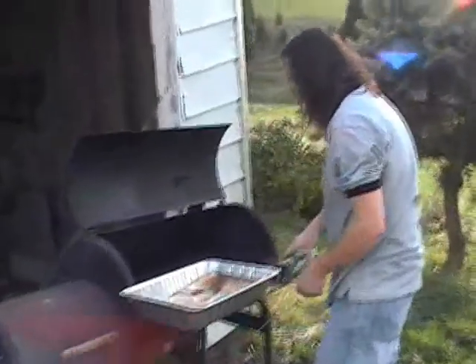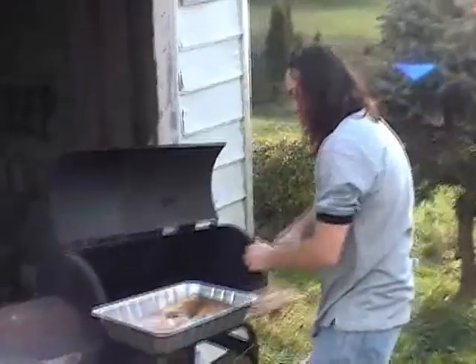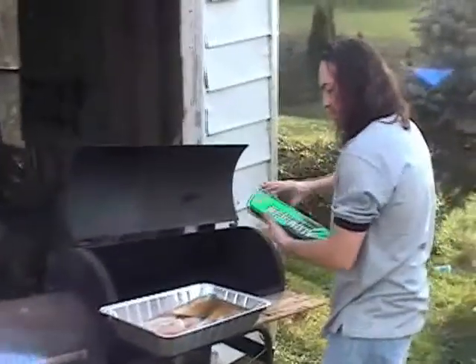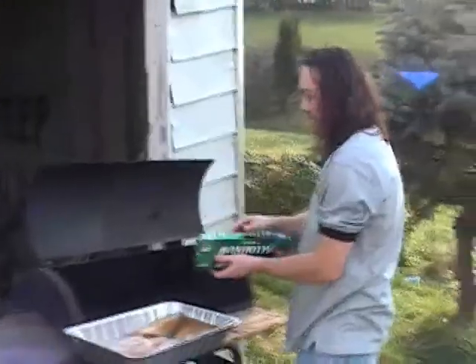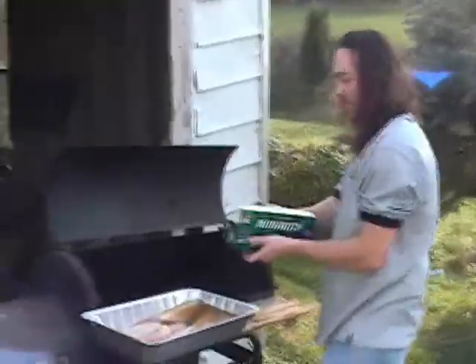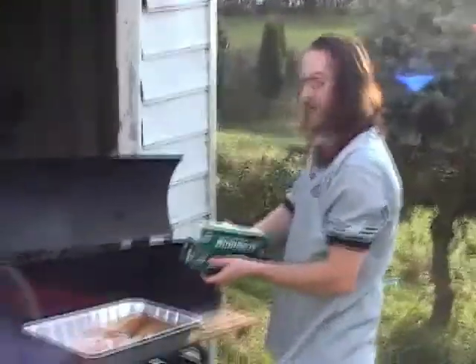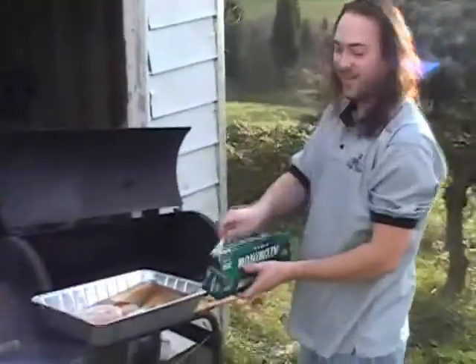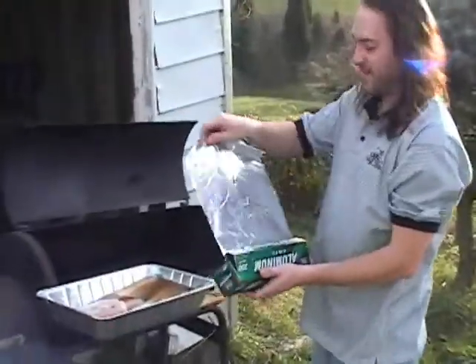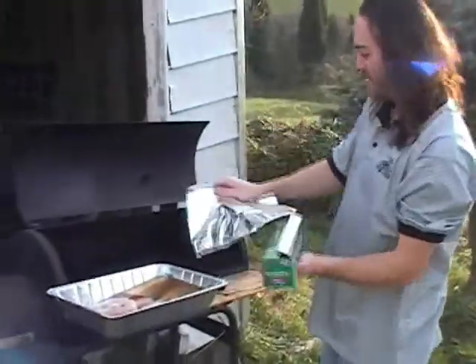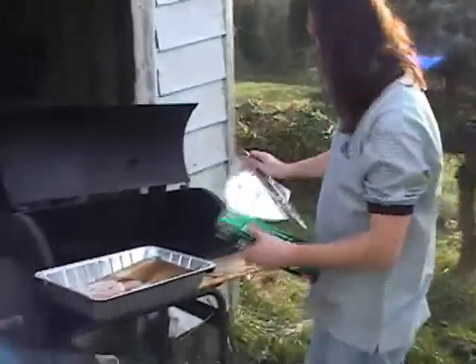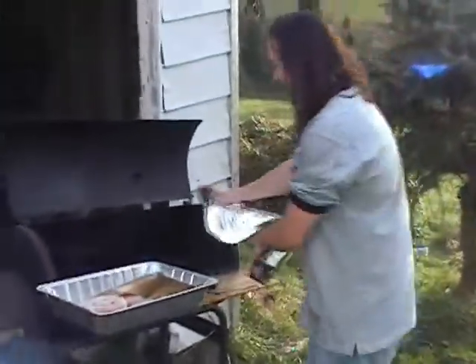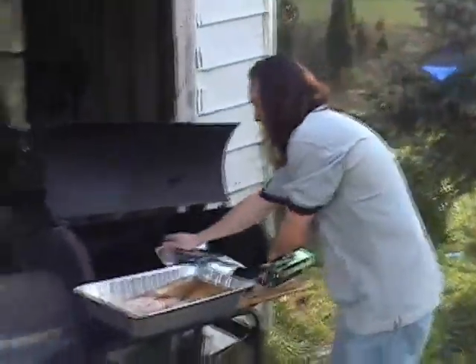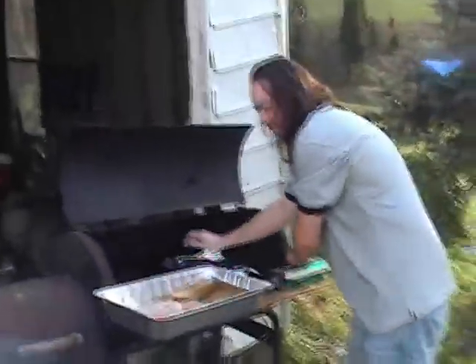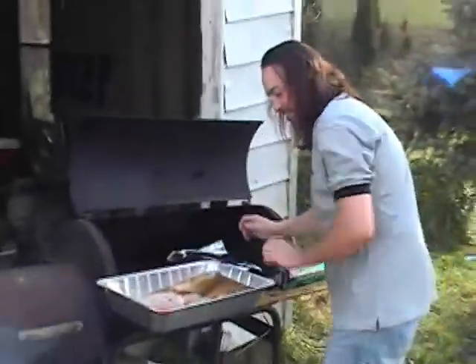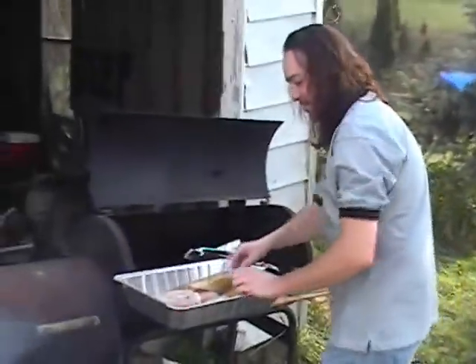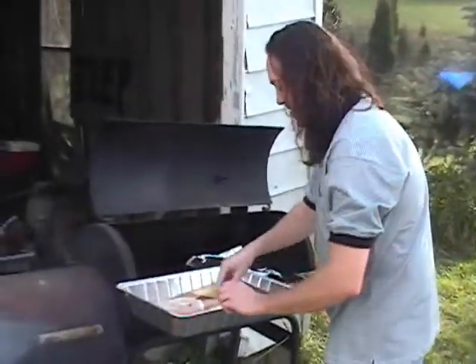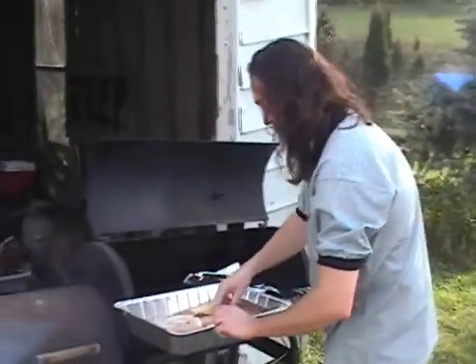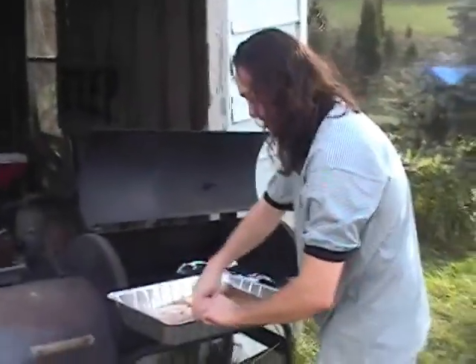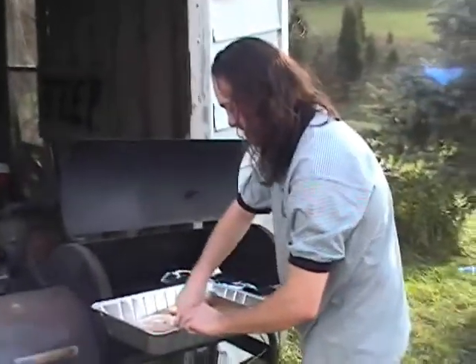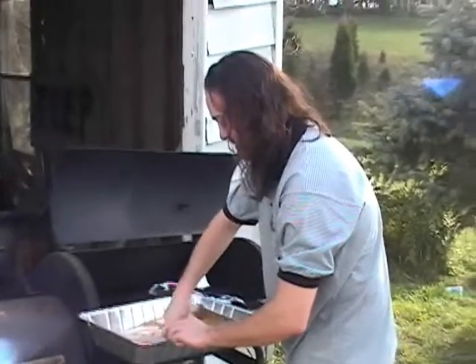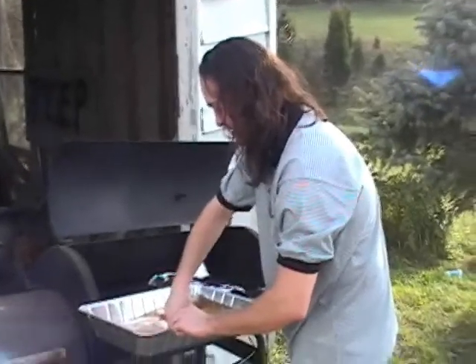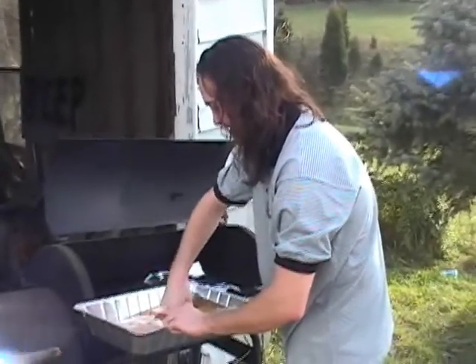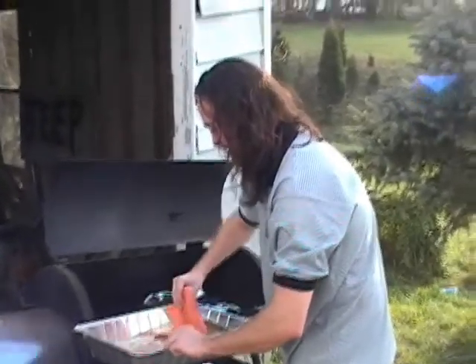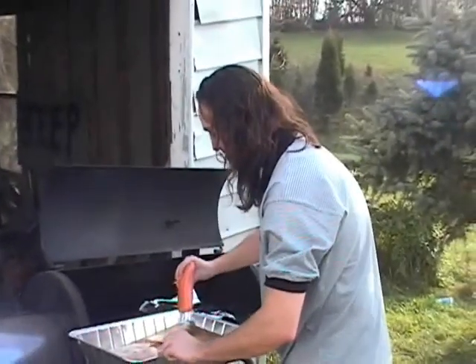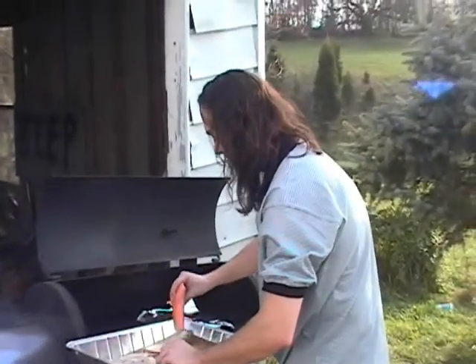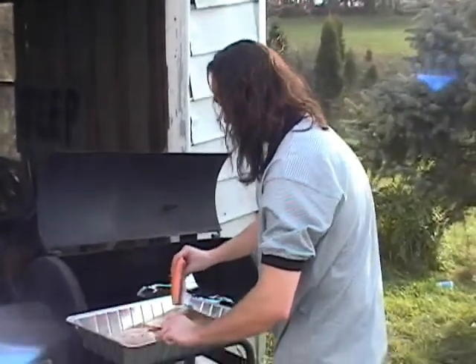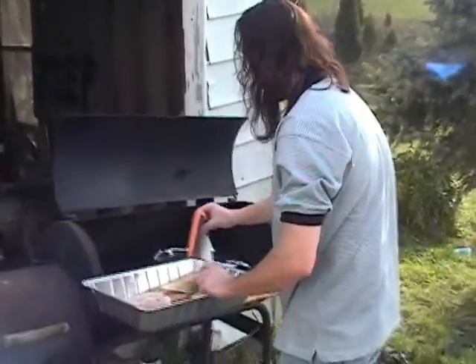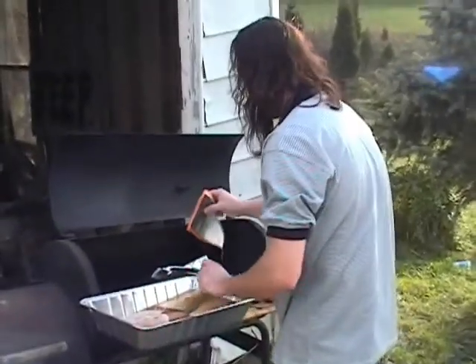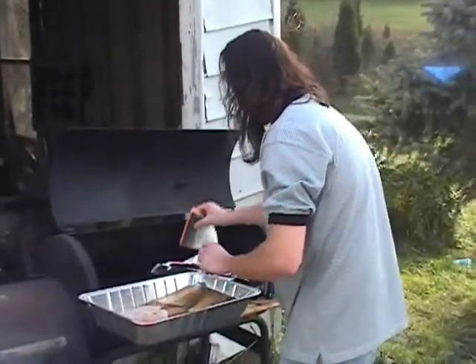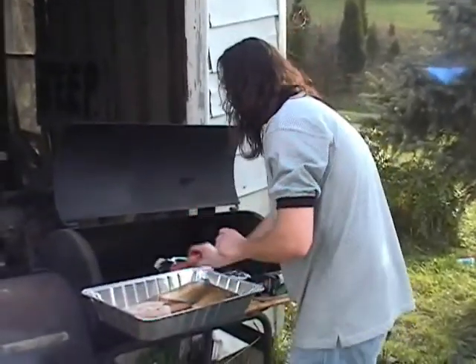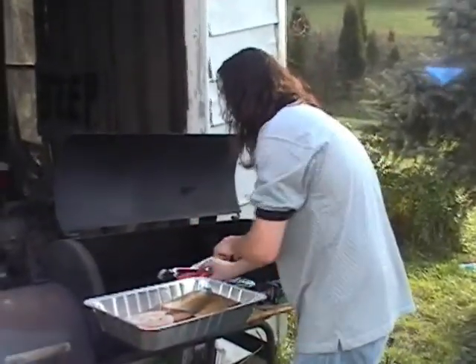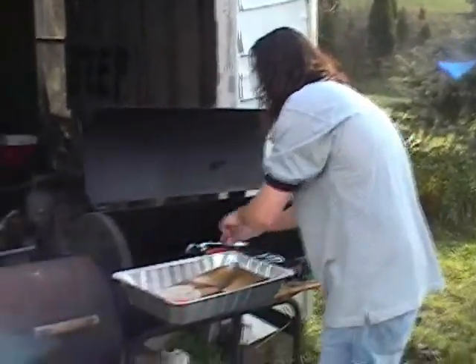Here we are at the fine French art school of Smoky Salmon. We are here with the renowned chef, Cétern Ali, and his Alaskan Salmon.